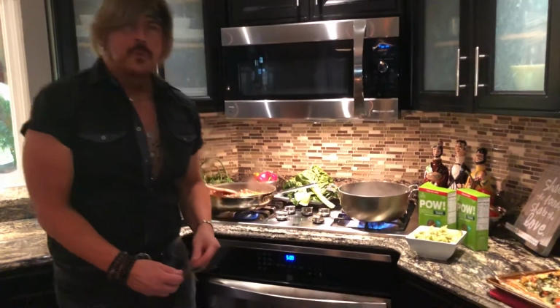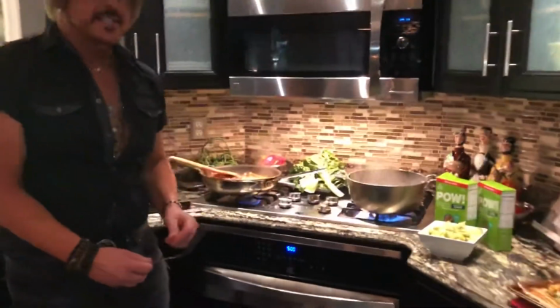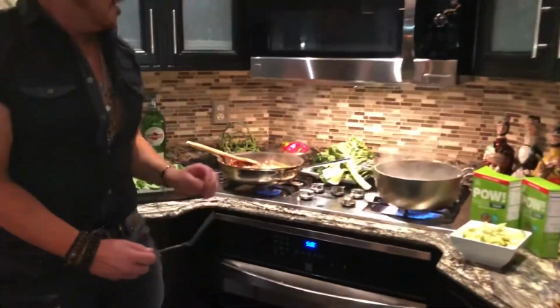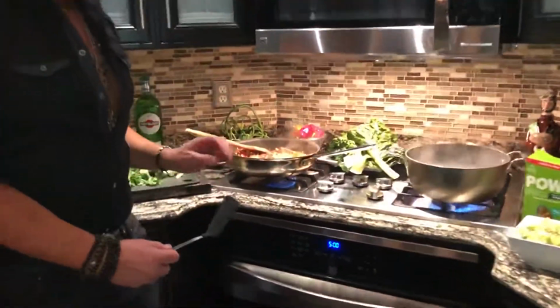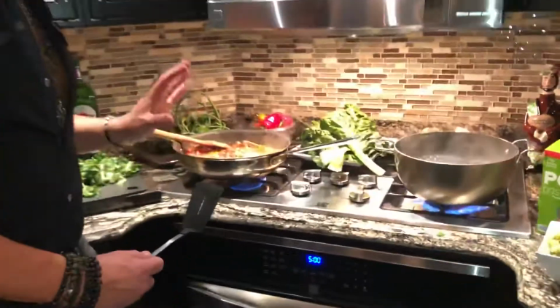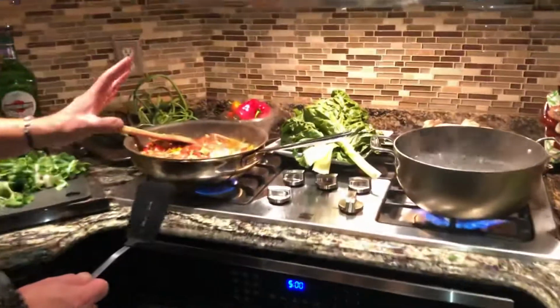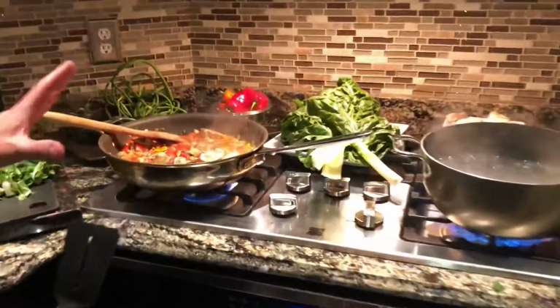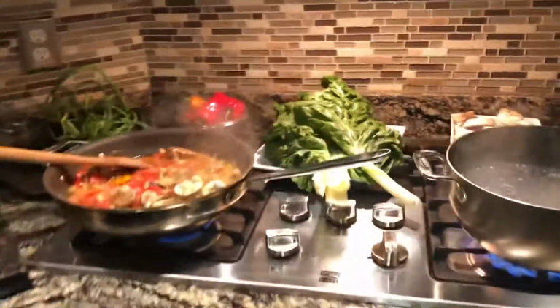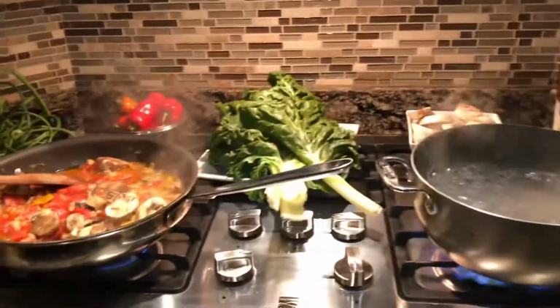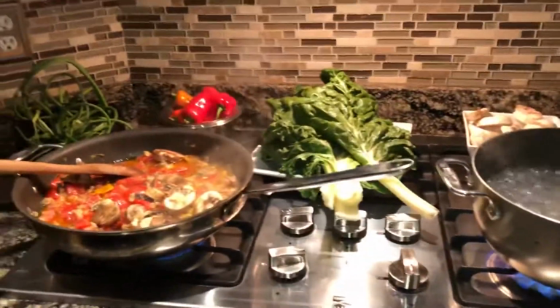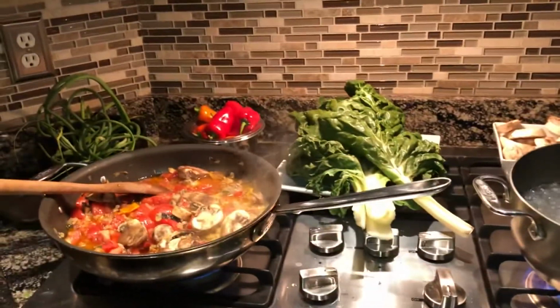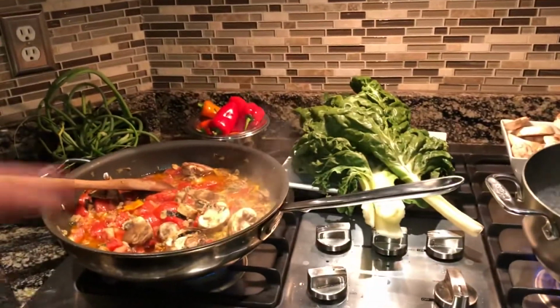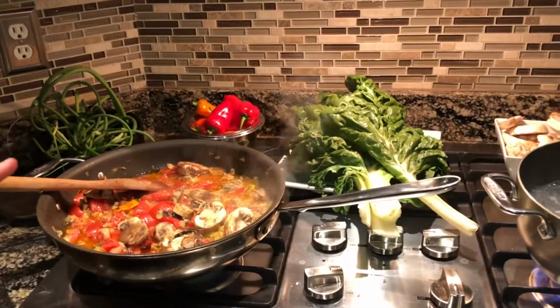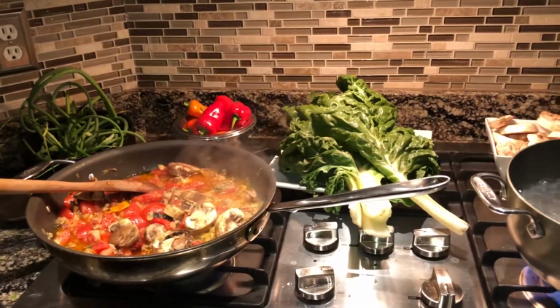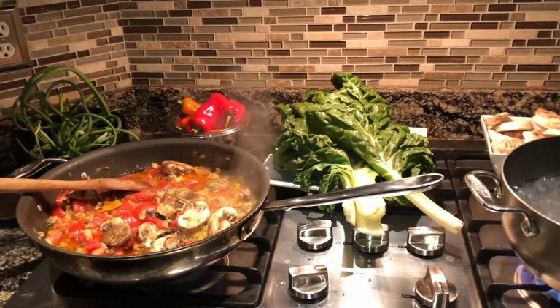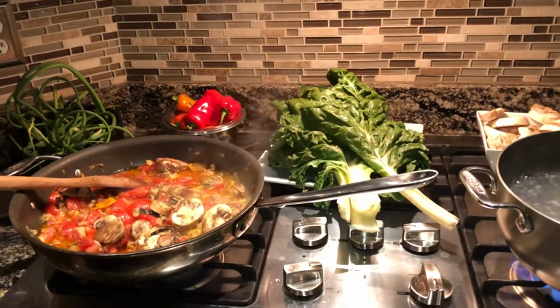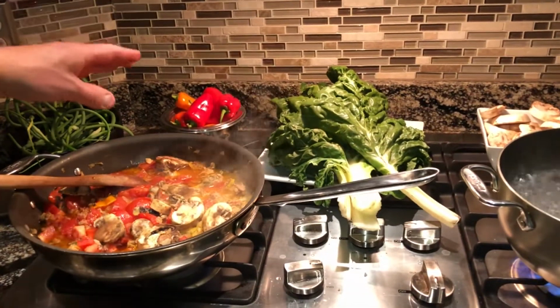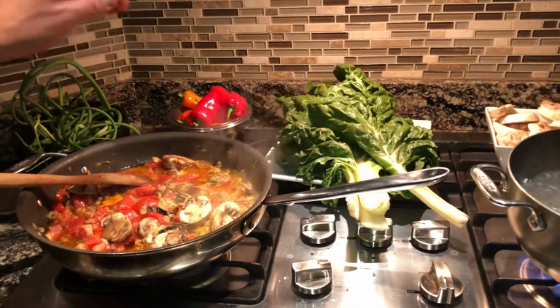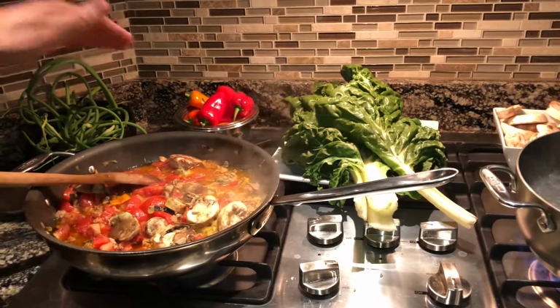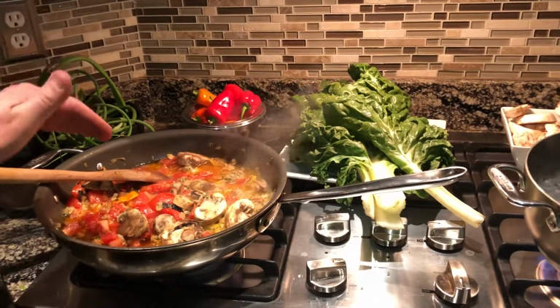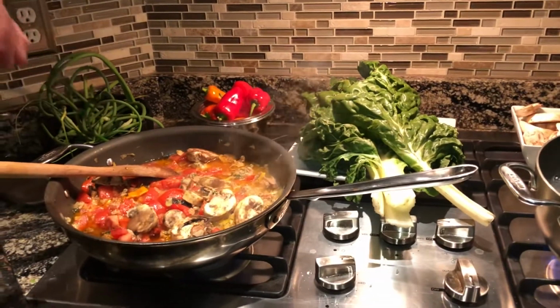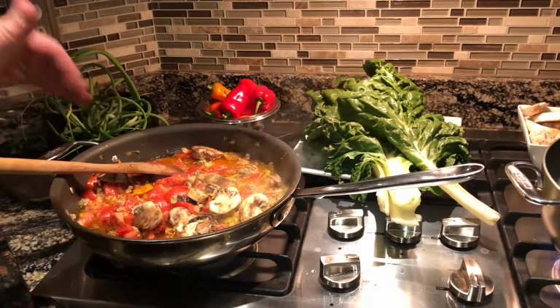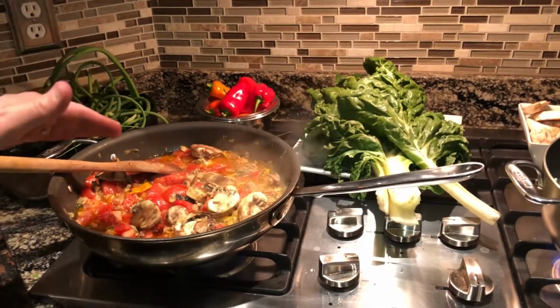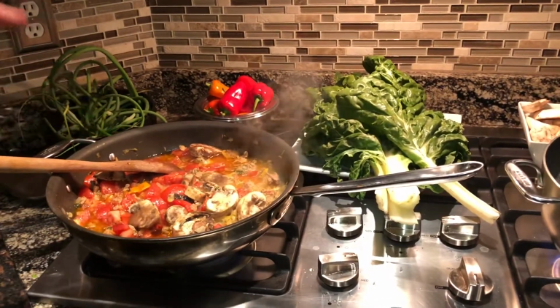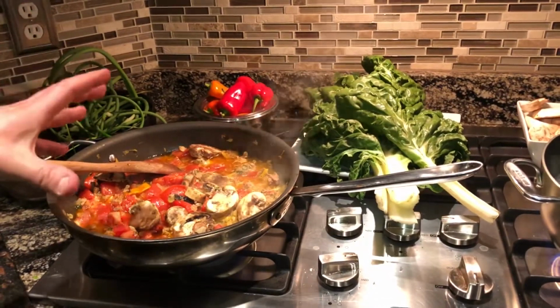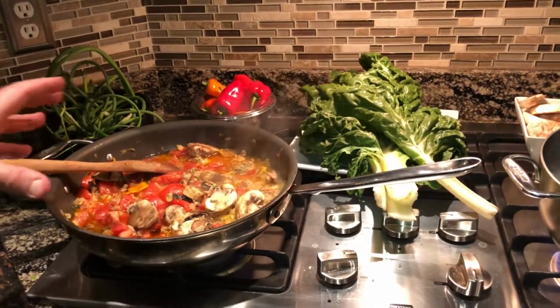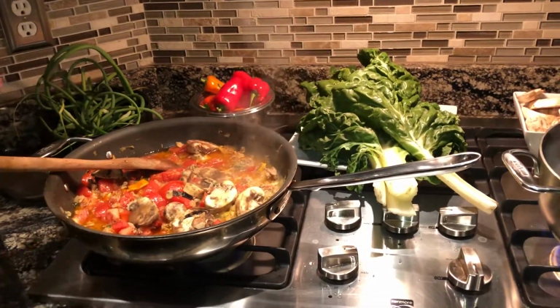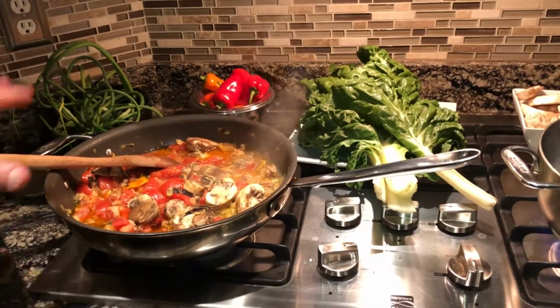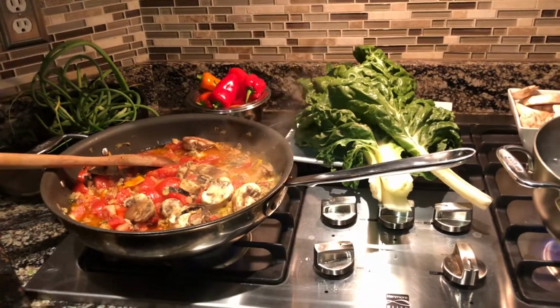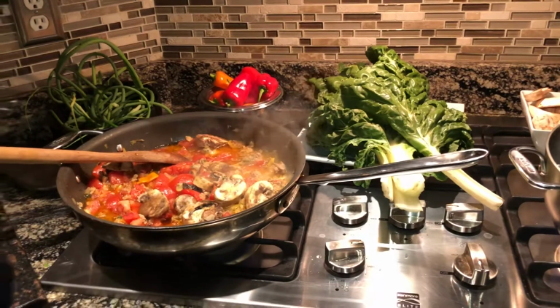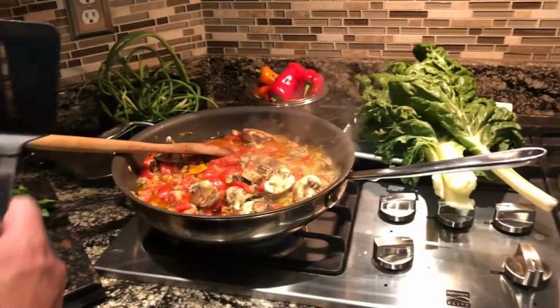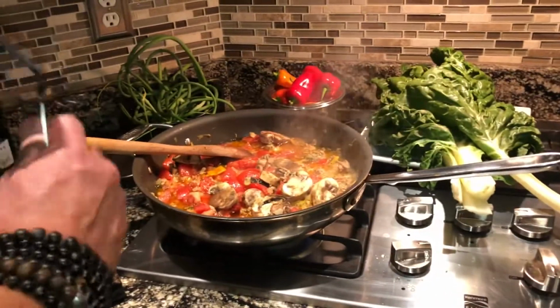What I did: I got turkey sausage in the casing, took it out, sautéed it. I put some peppers in there, chopped them up — onion, garlic, tomatoes, mushrooms. Just cooked it down. I used a little bit of wine.